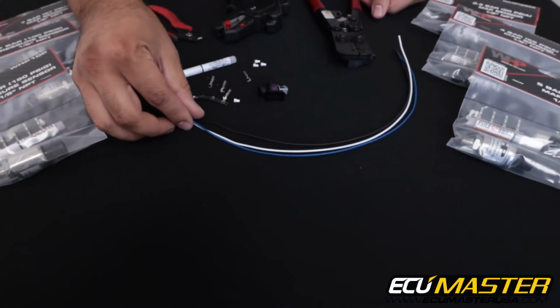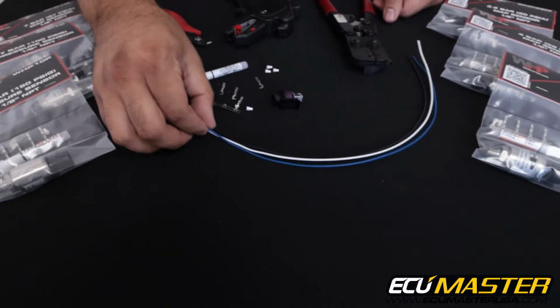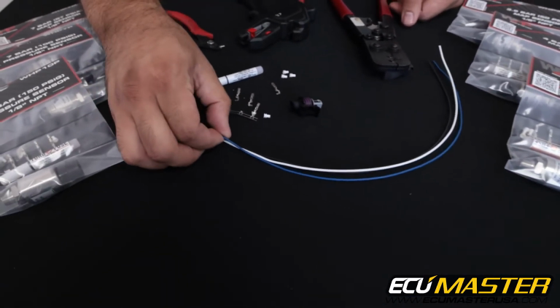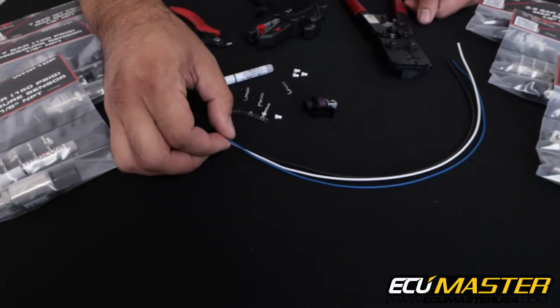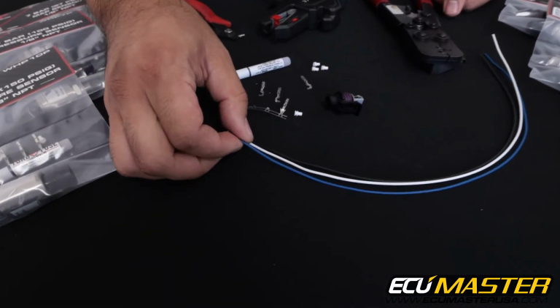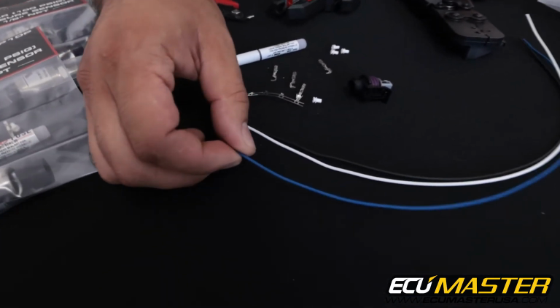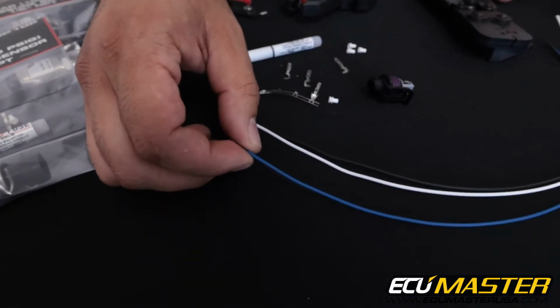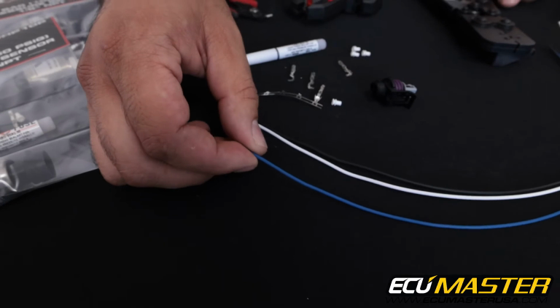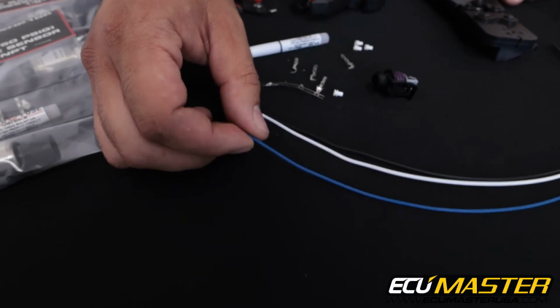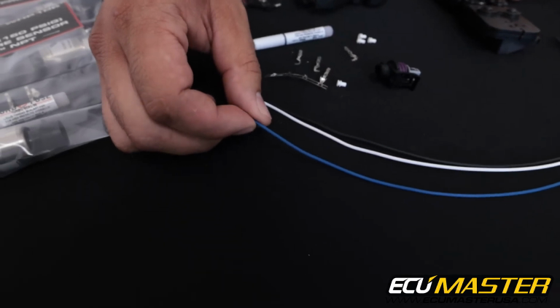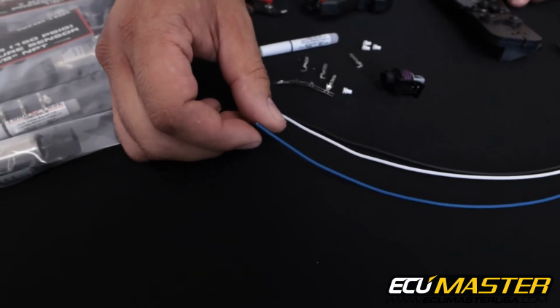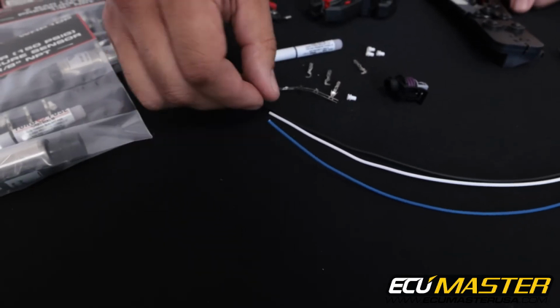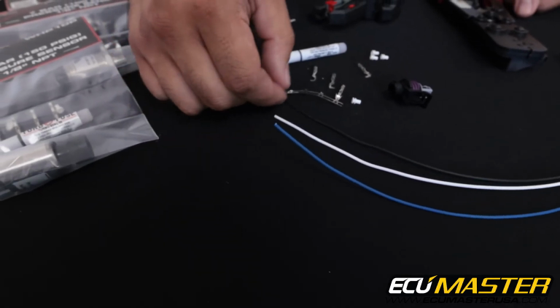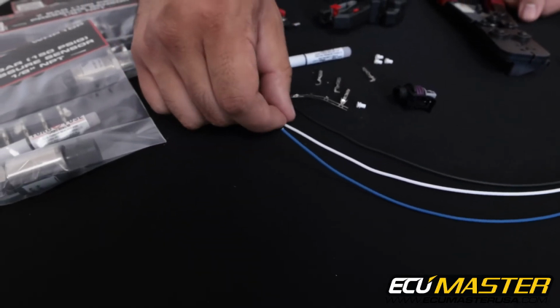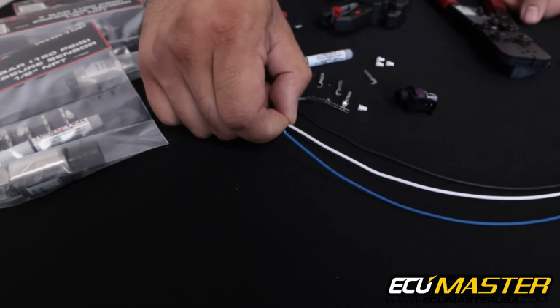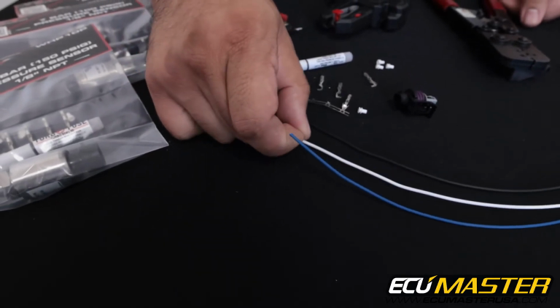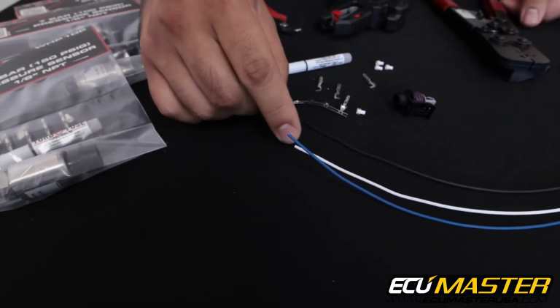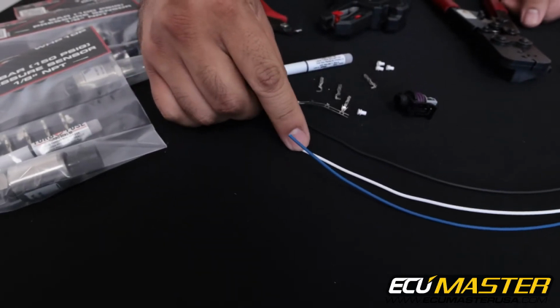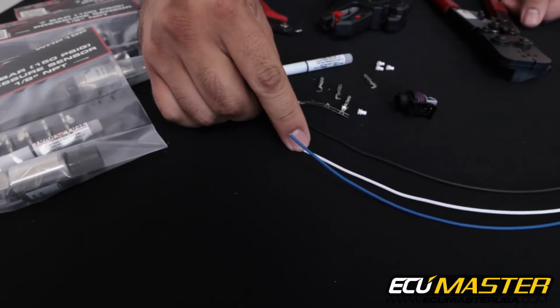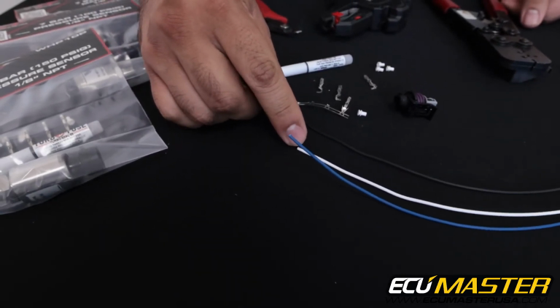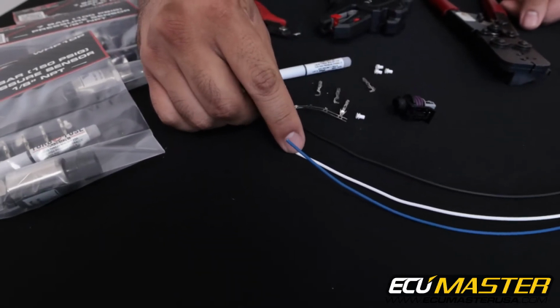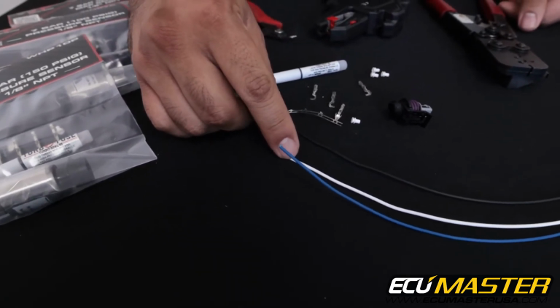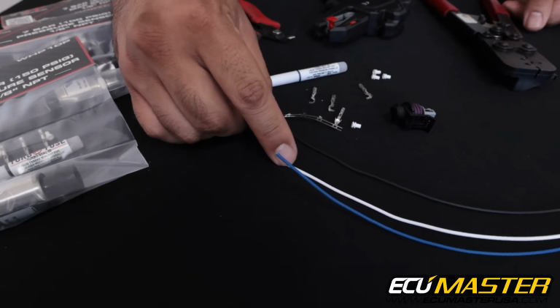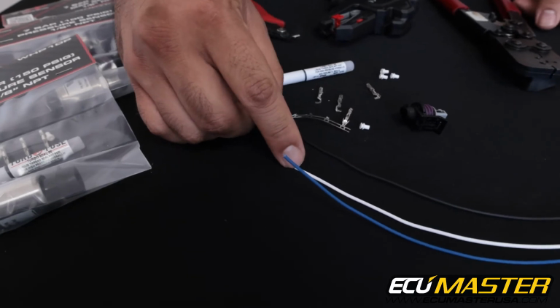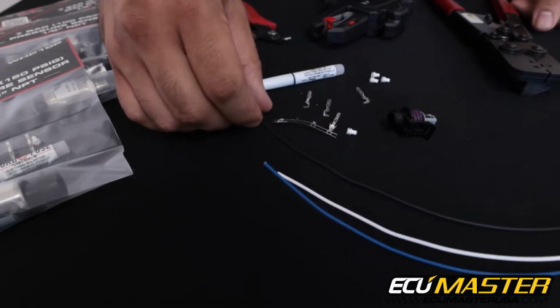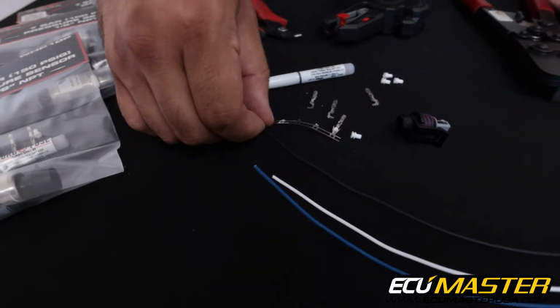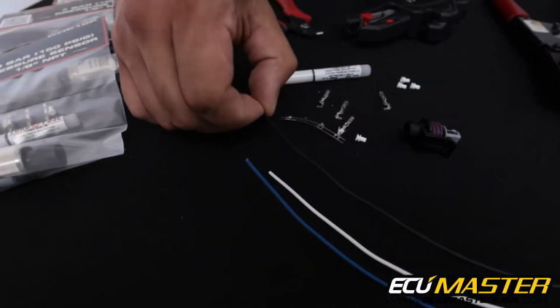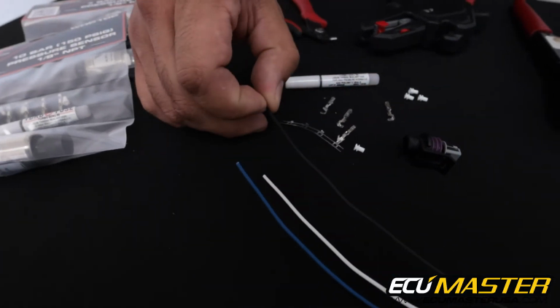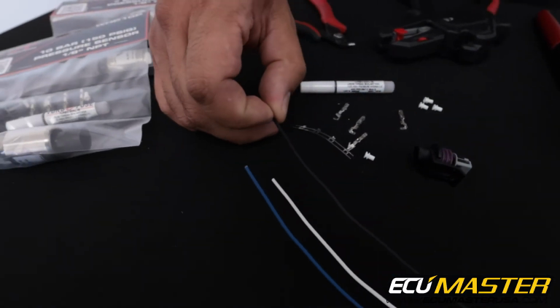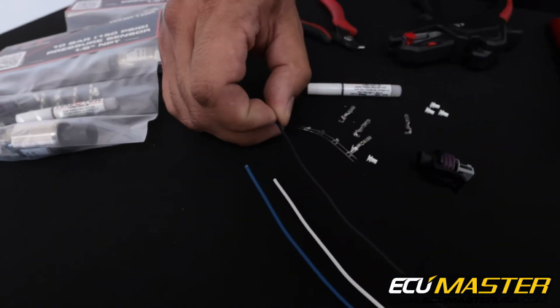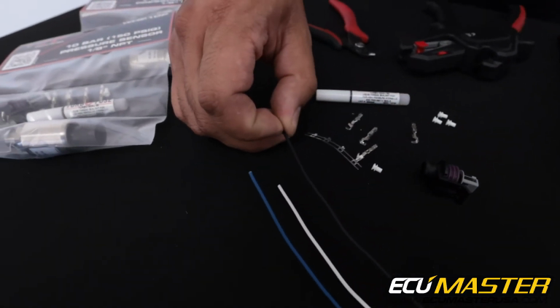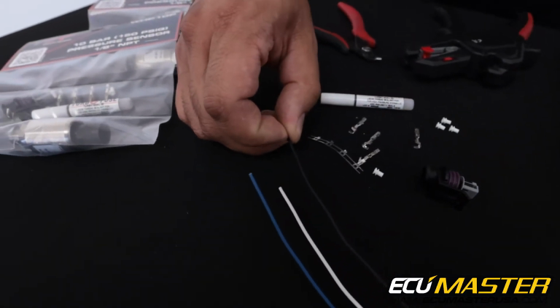For the wire color we use blue for our 5 volt reference, white for sensor signal that goes to the analog input of the EMU, and black for sensor ground.